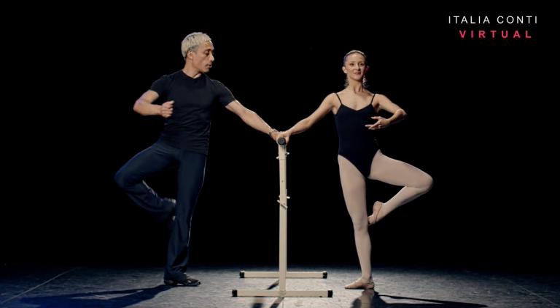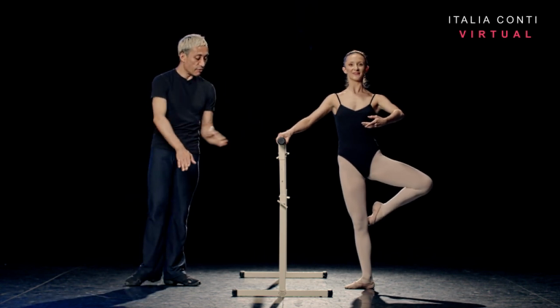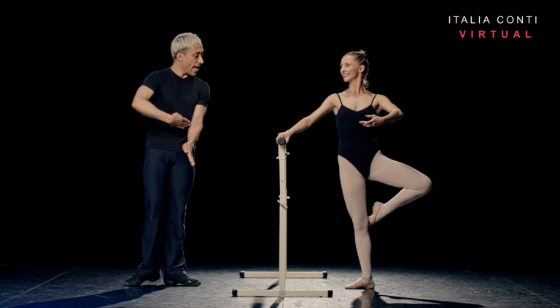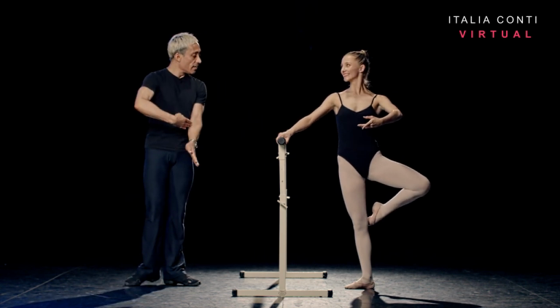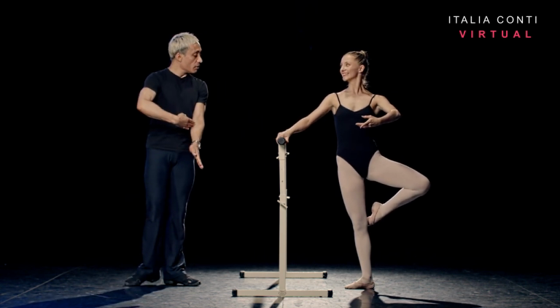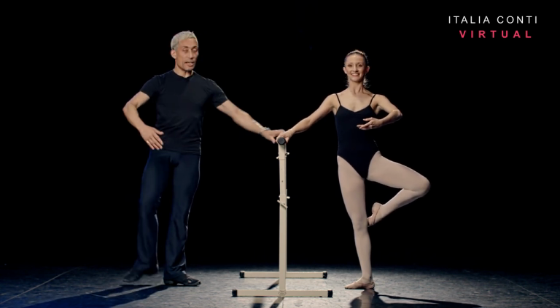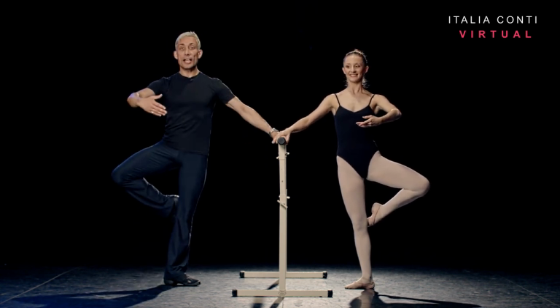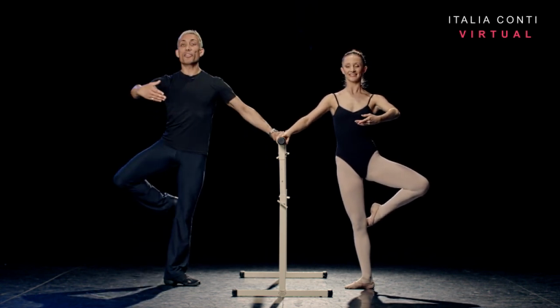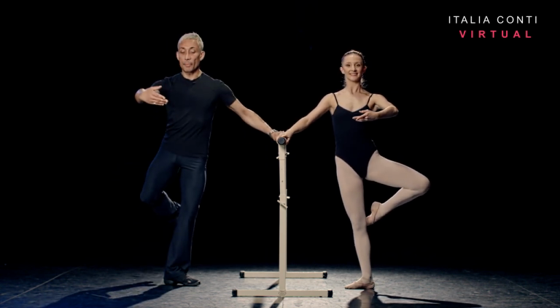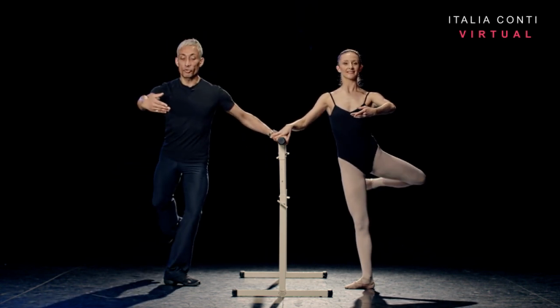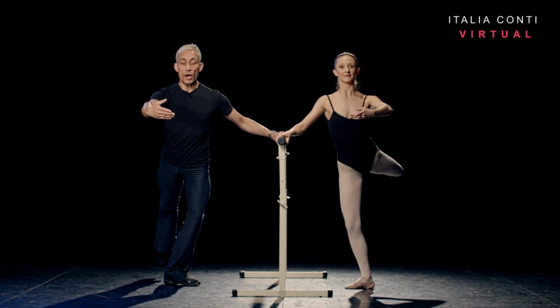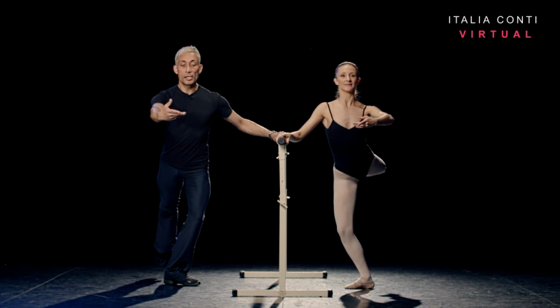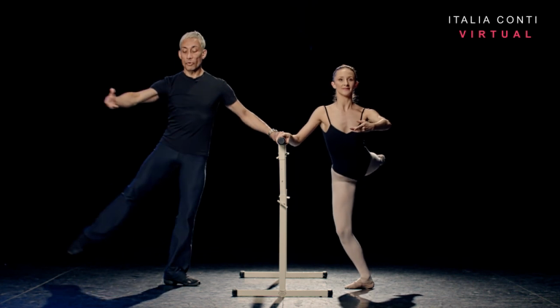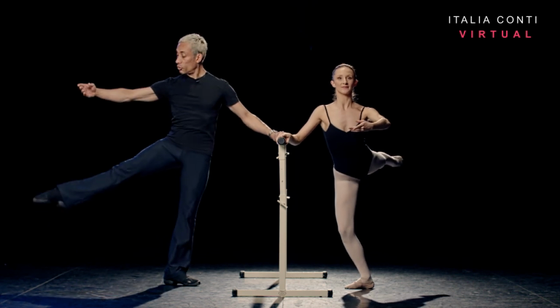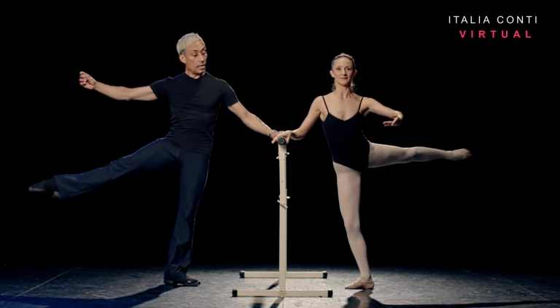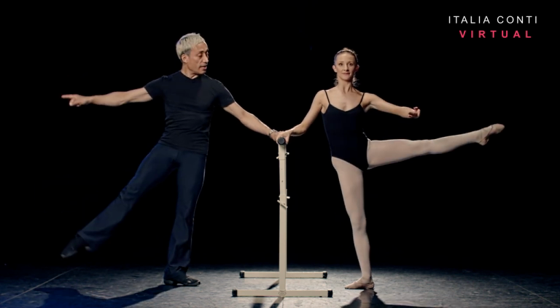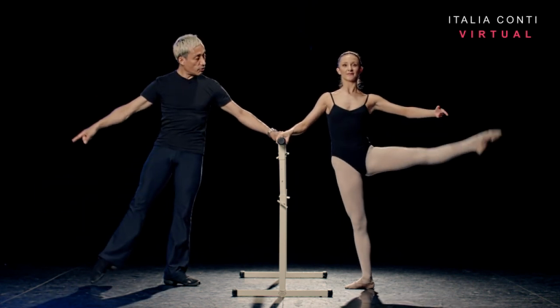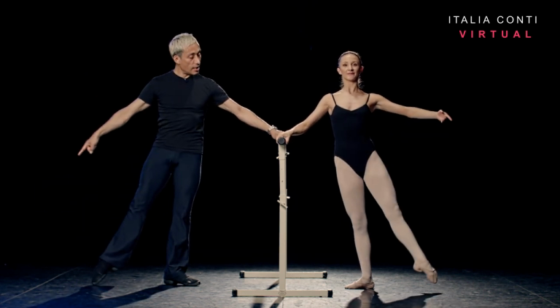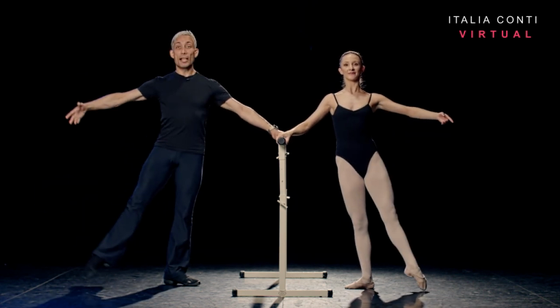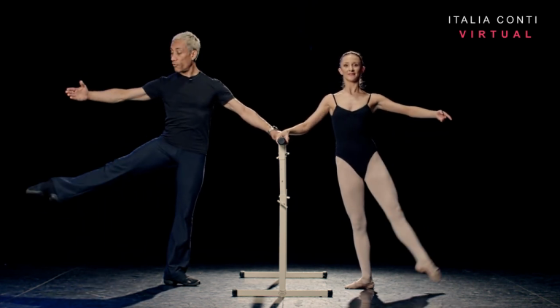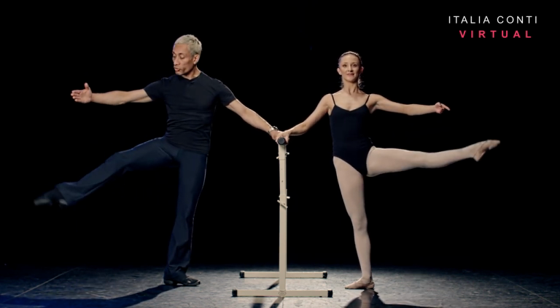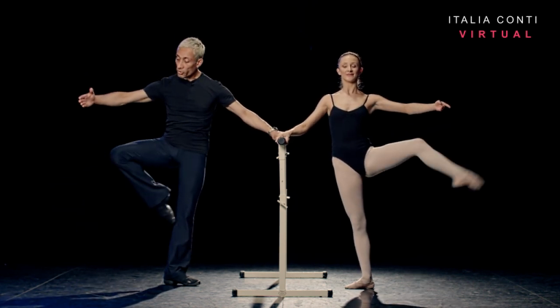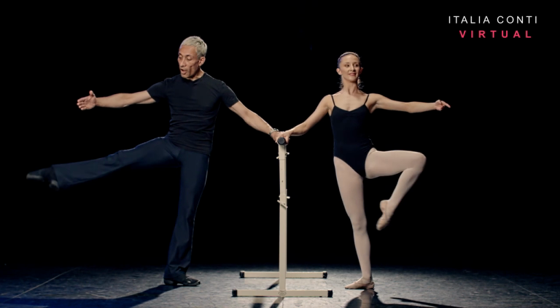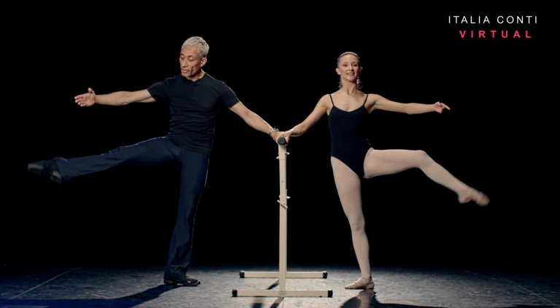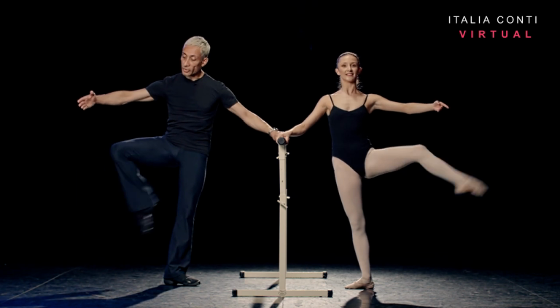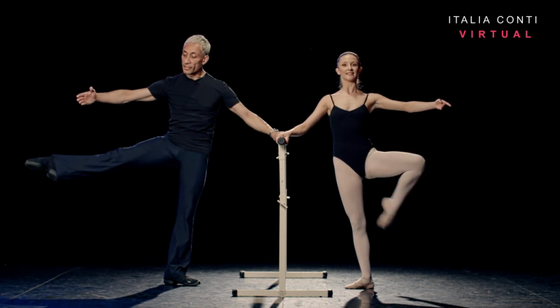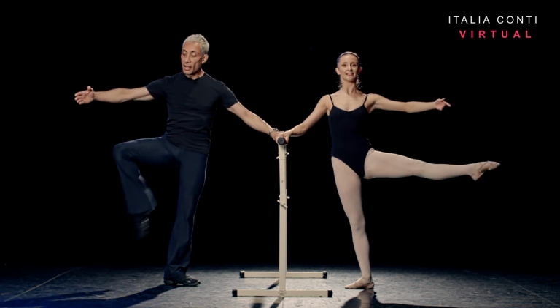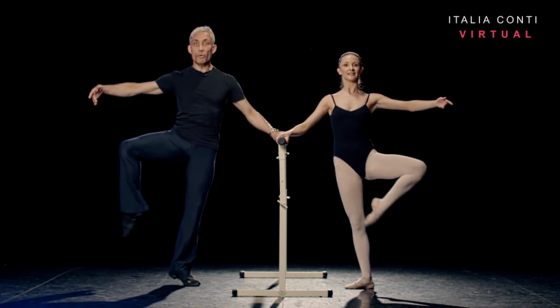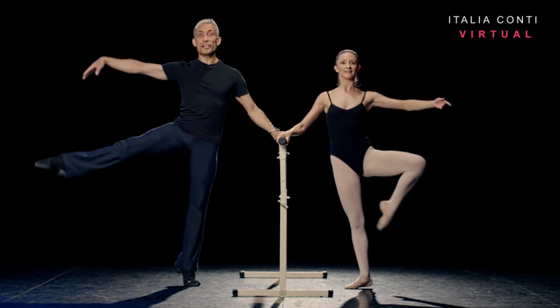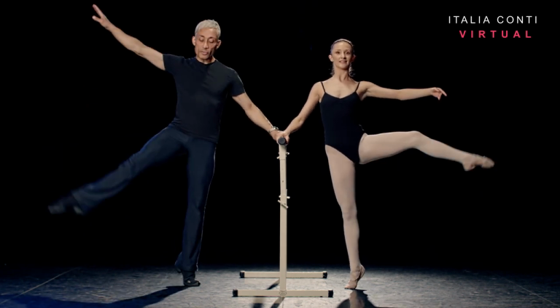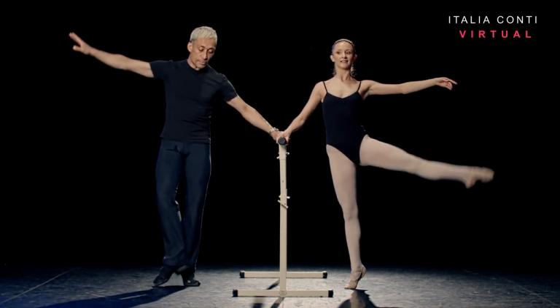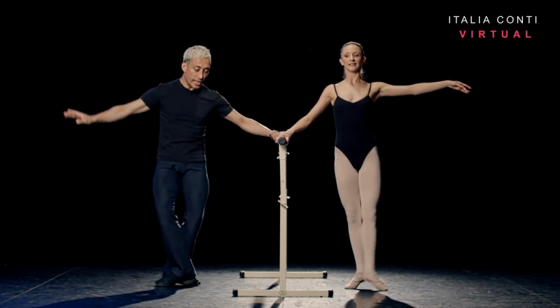Be ready for that and — retiré derrière, lift the thigh to arabesque fondue, one. Demi ronde two, dégagé three, lift four. Ronde de jambe en dehors, five, keeping the thigh still, six. Double with a rise, squeeze plié.